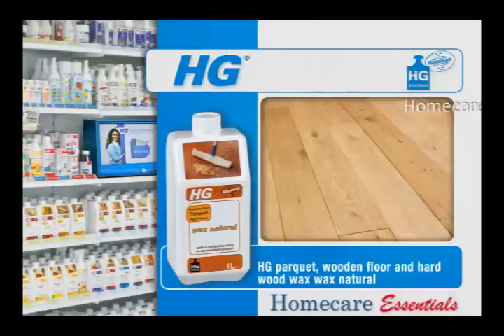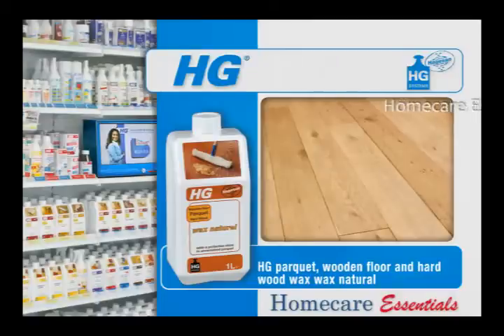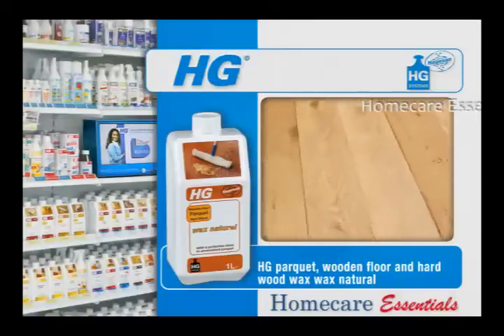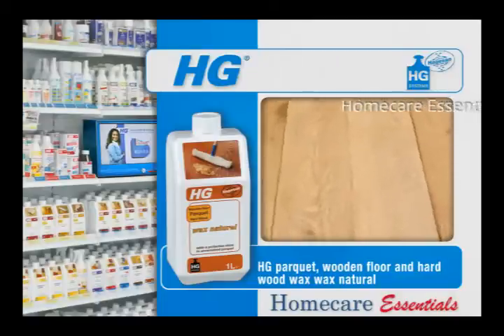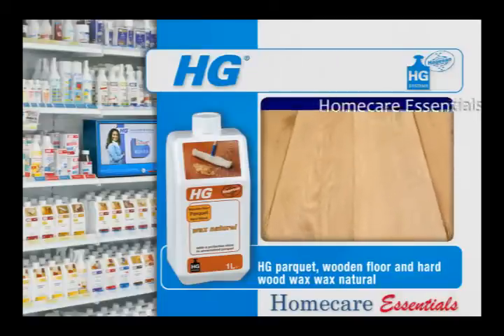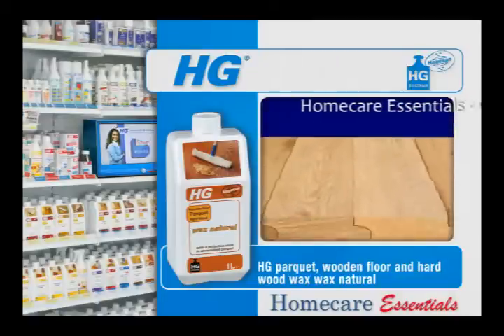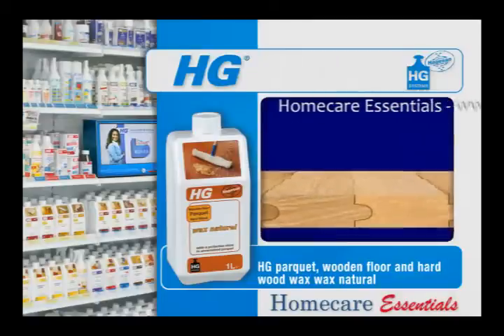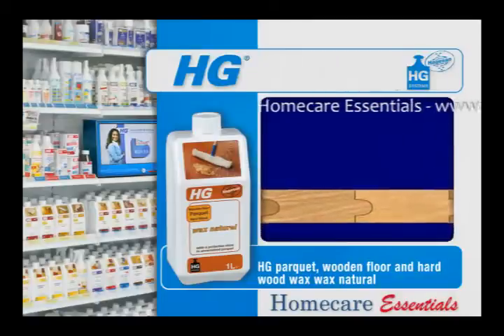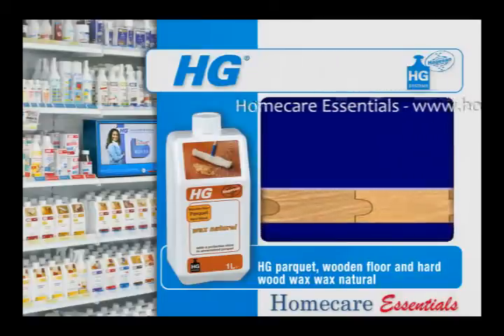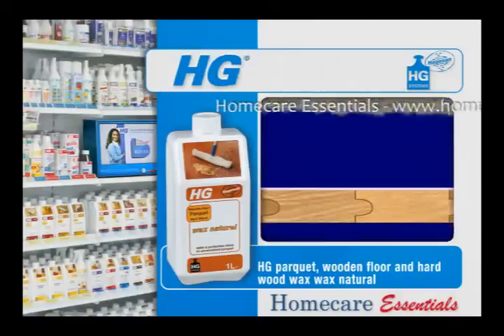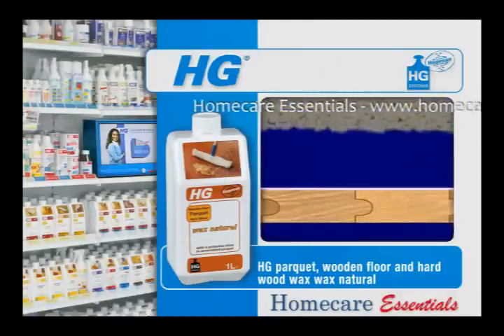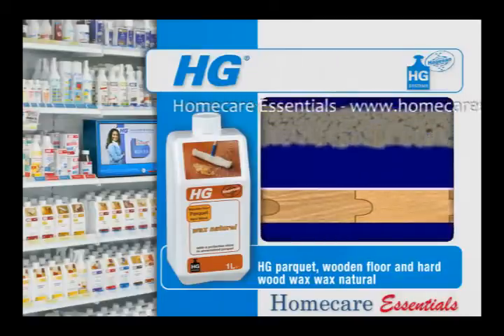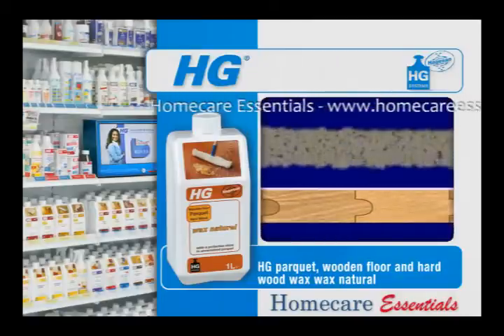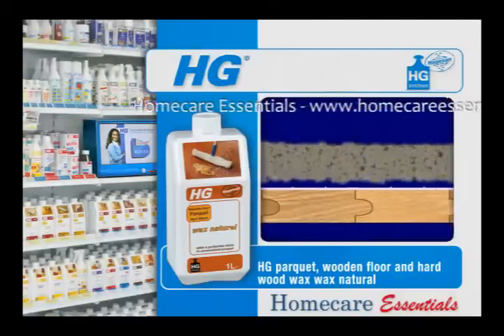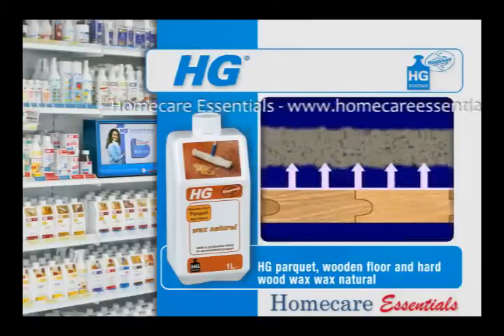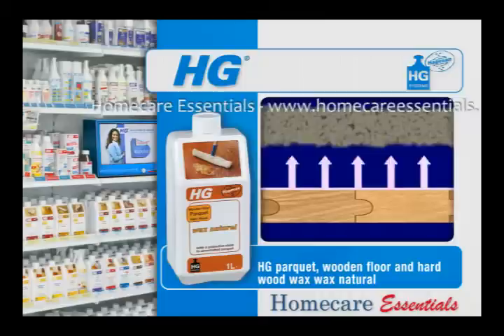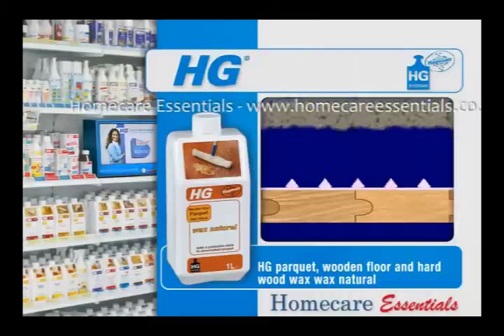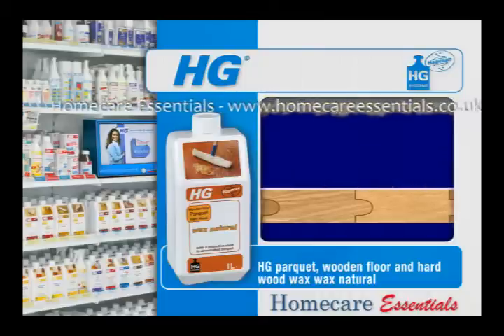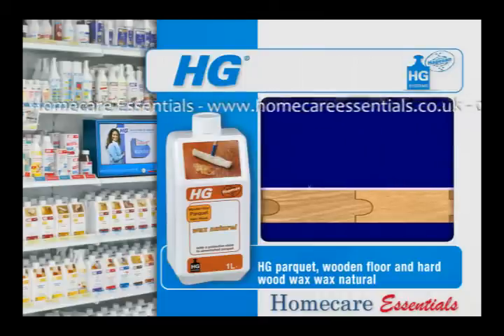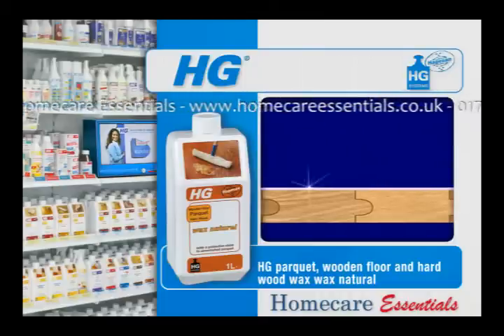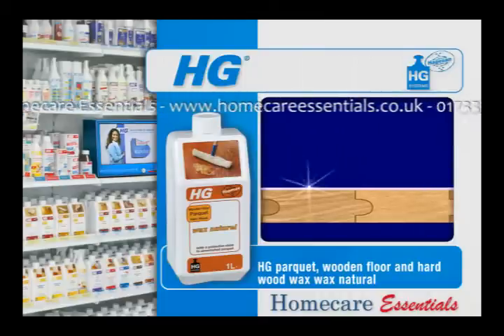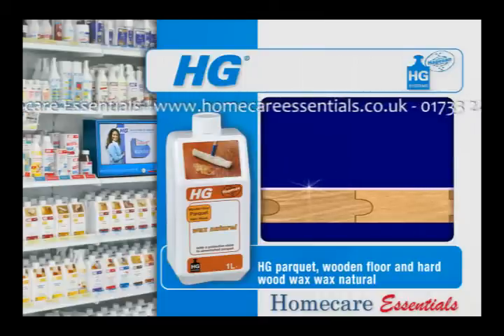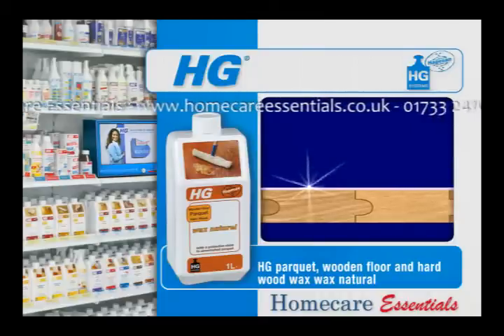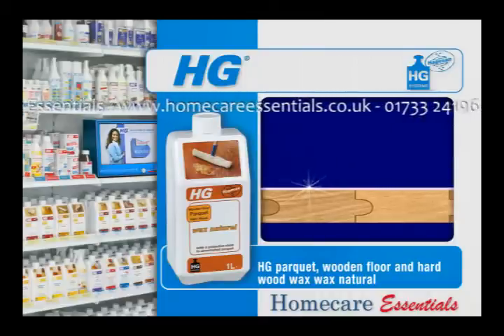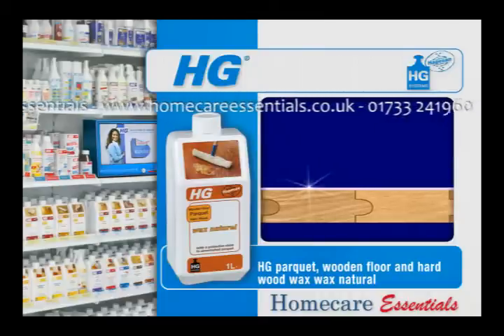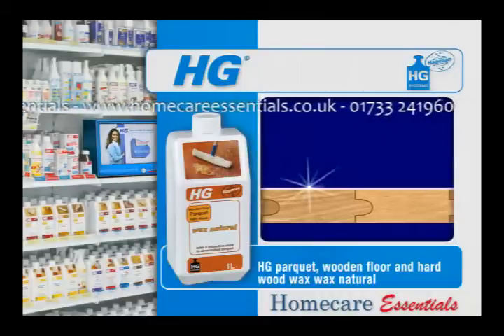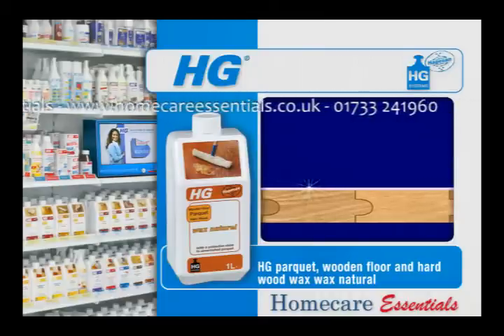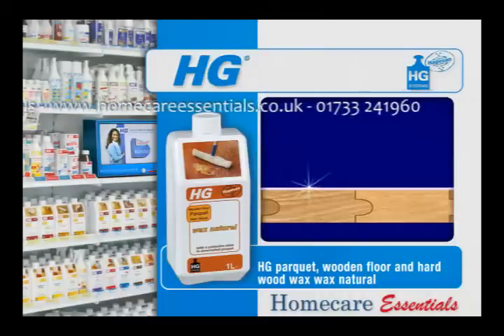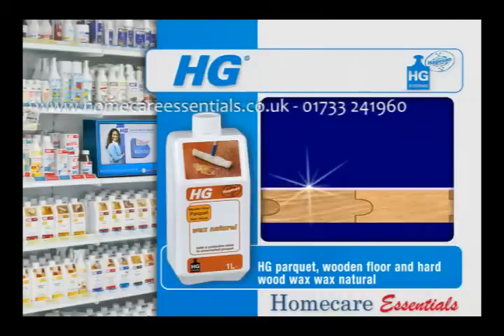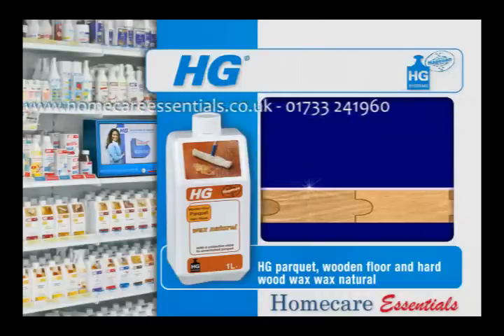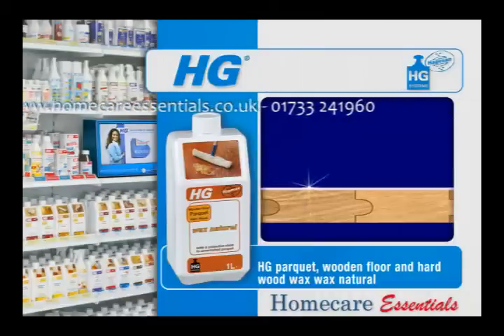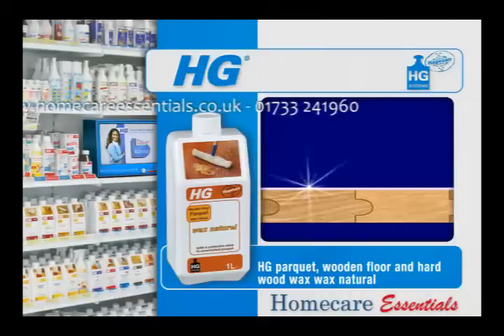HG Parquet Wooden Floor & Hardwood Wax Natural protects unvarnished parquet floors against dirt and stains. It also provides a rich shine which deepens the structure of the wood.